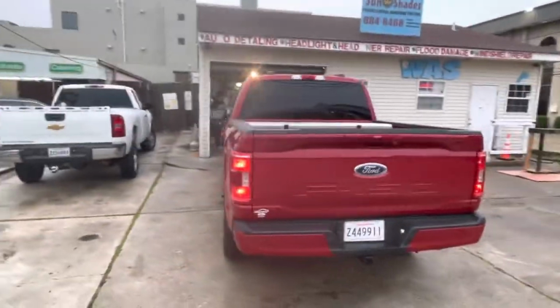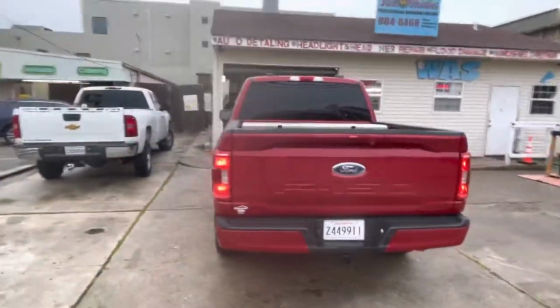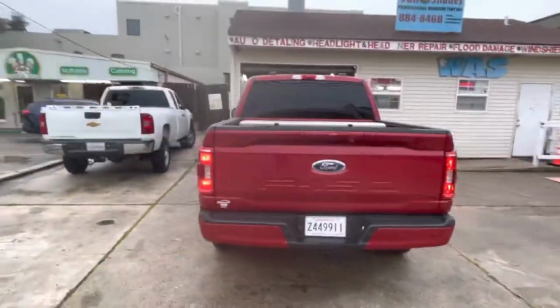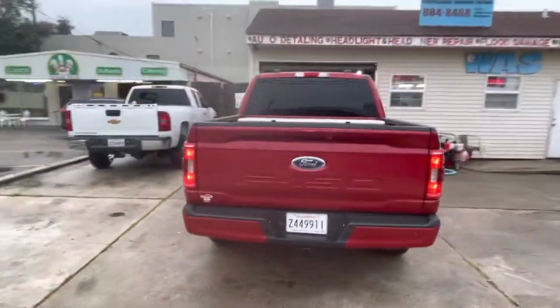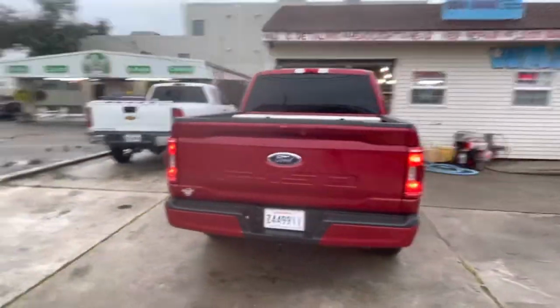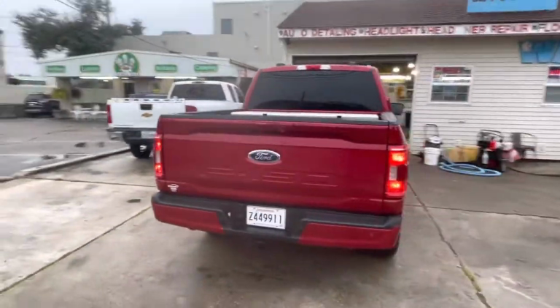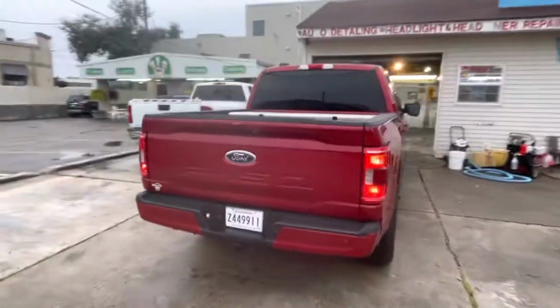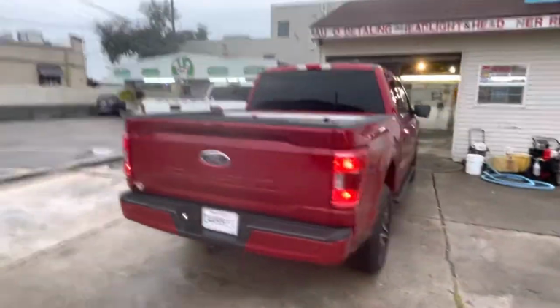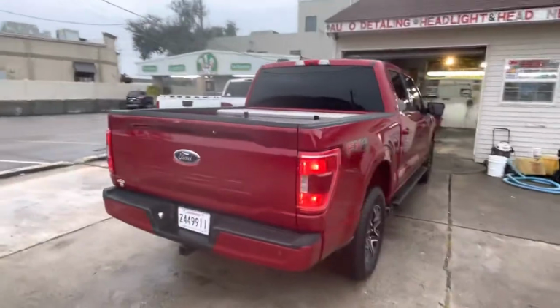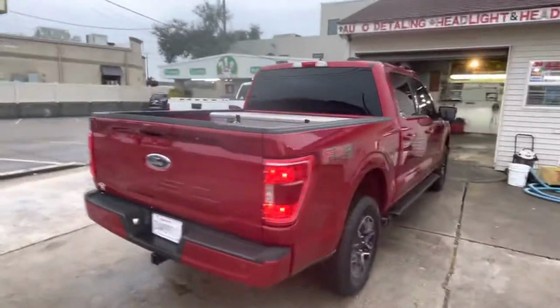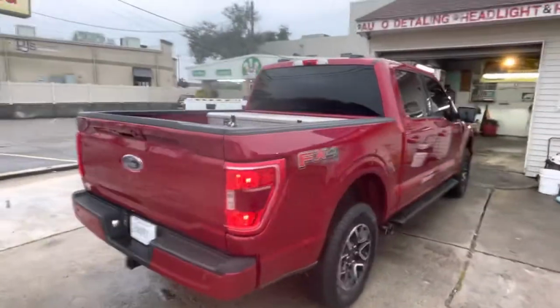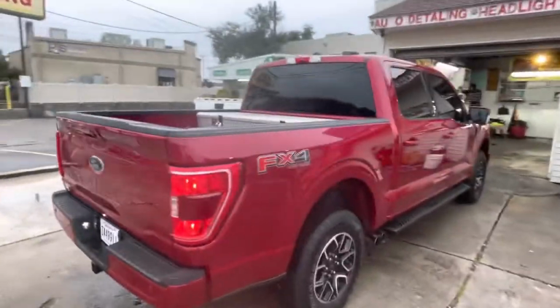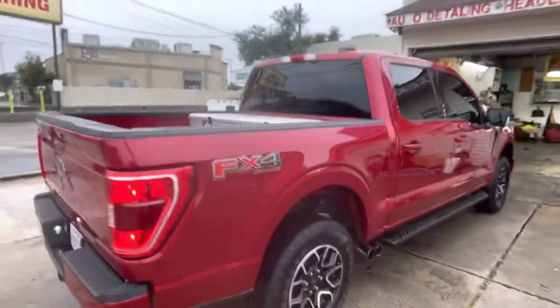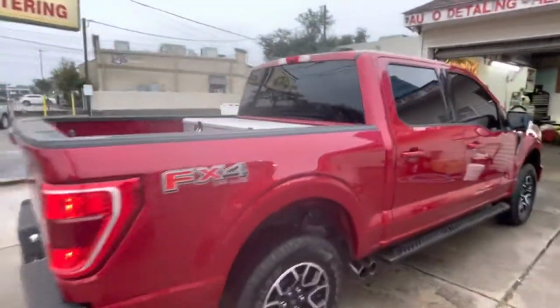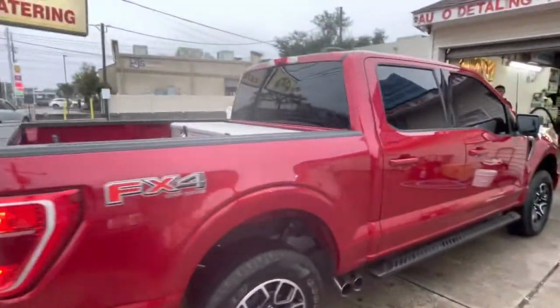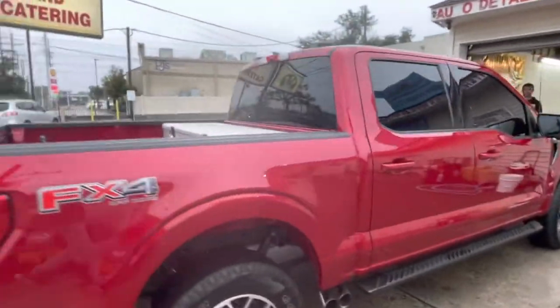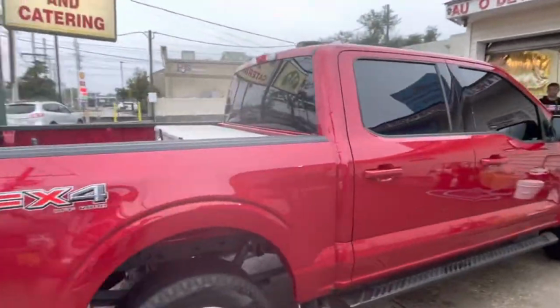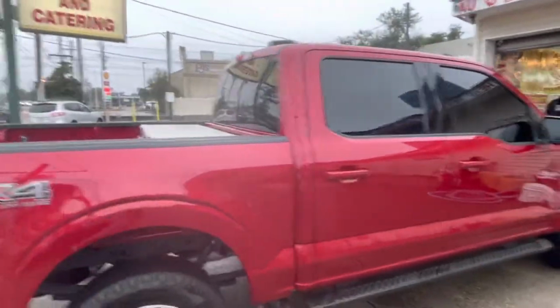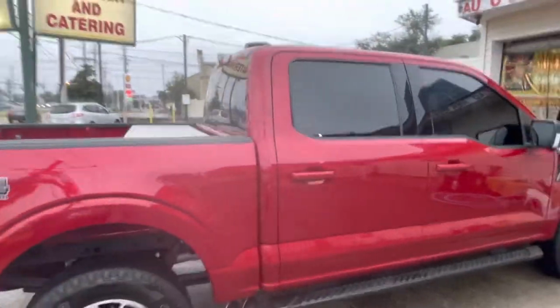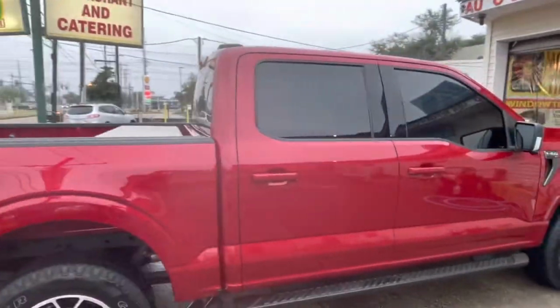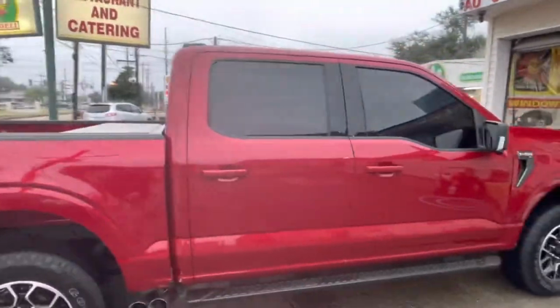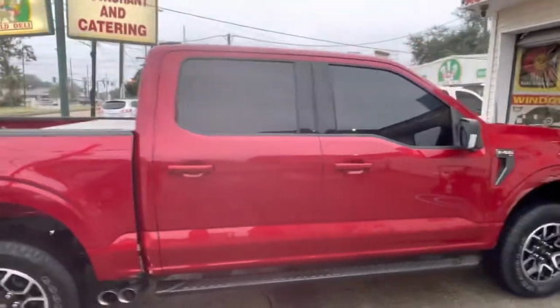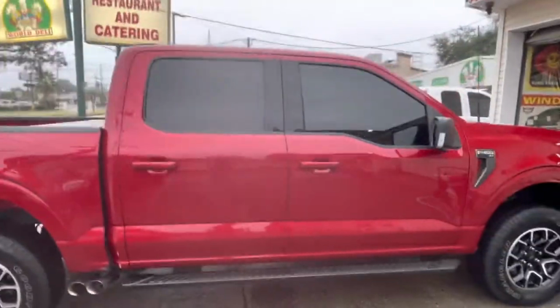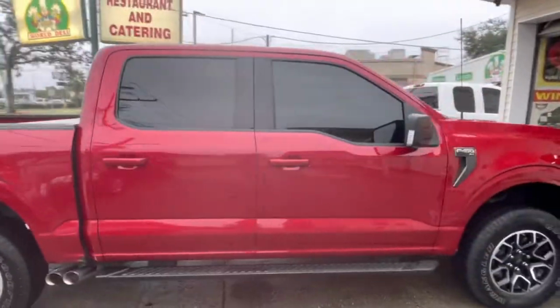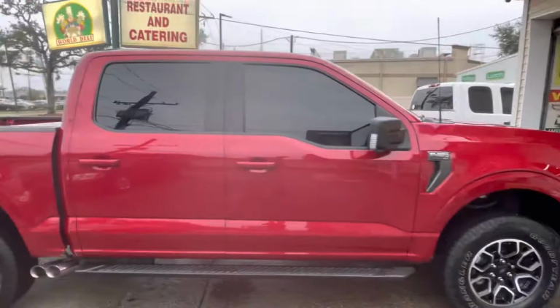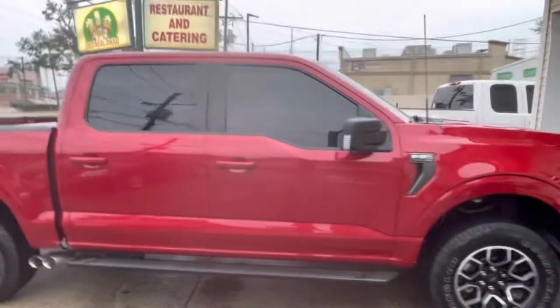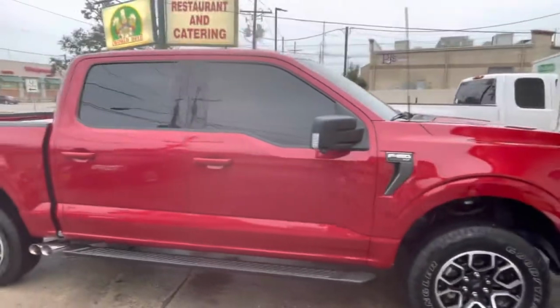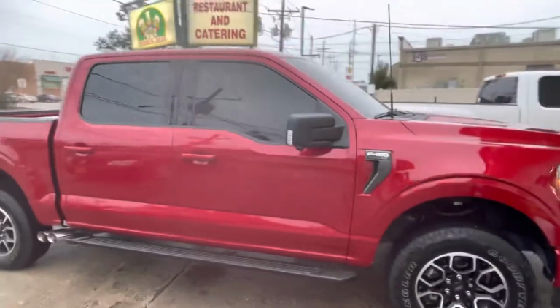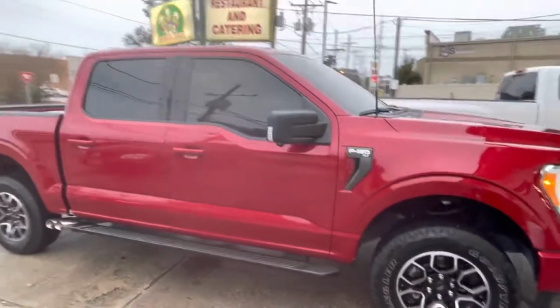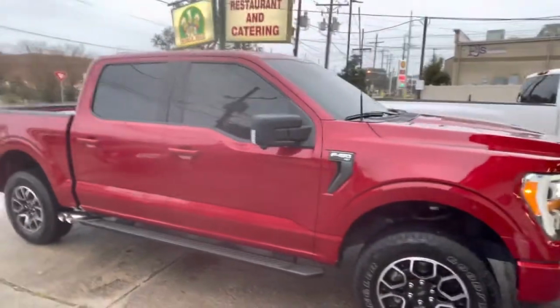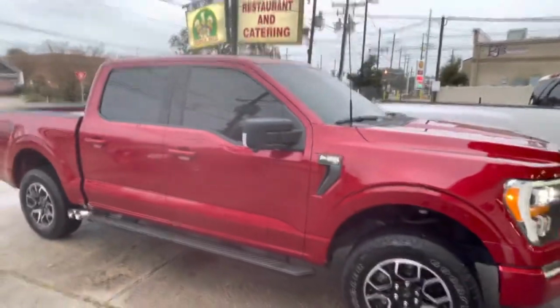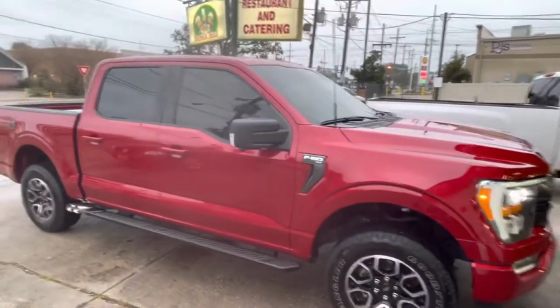2021 F-150, limo all the way around, 50% on the front windshield with the limo bar.